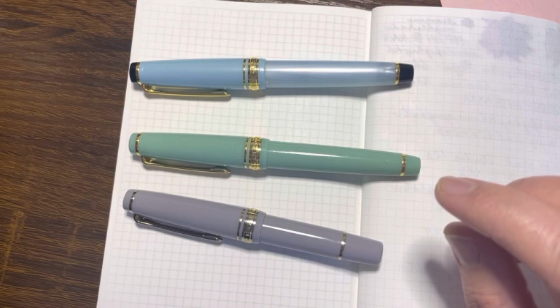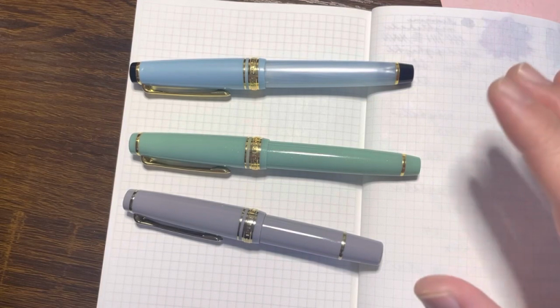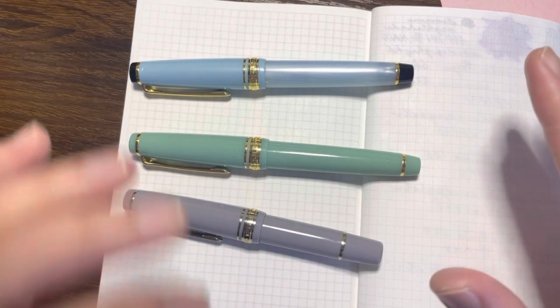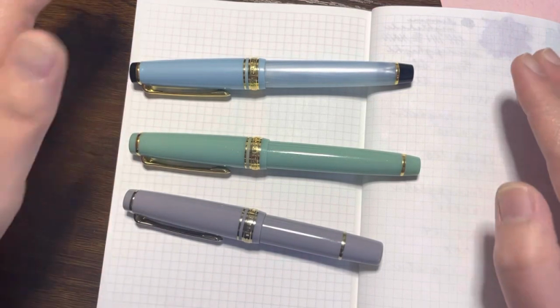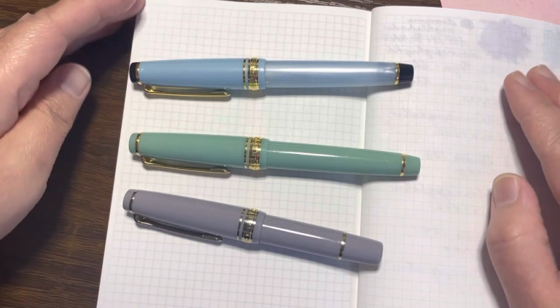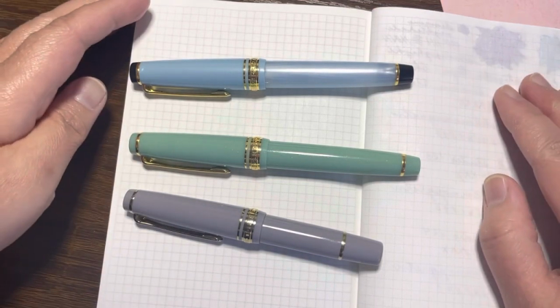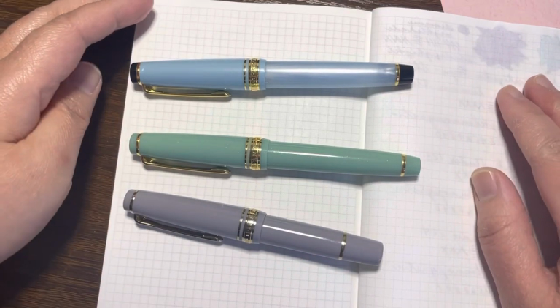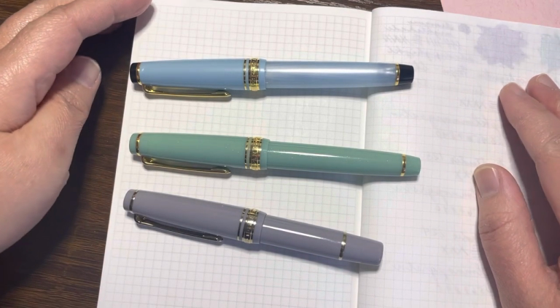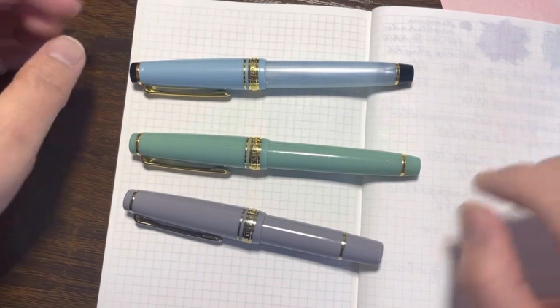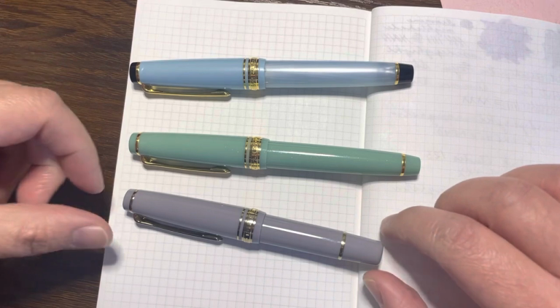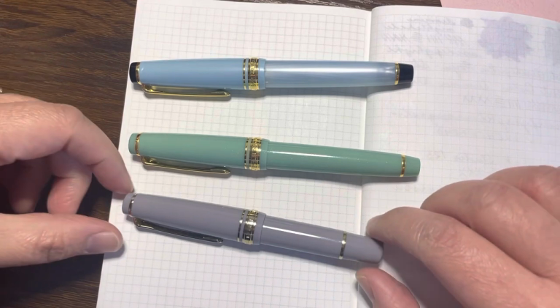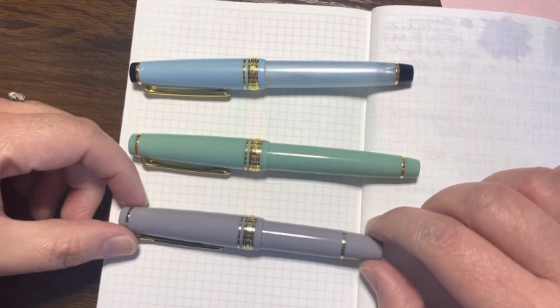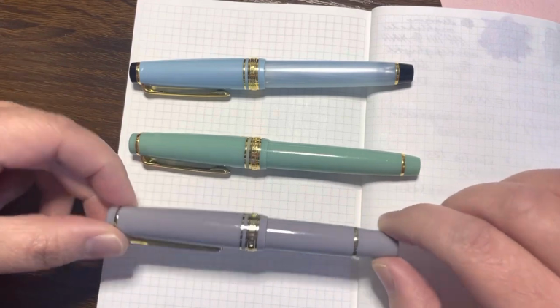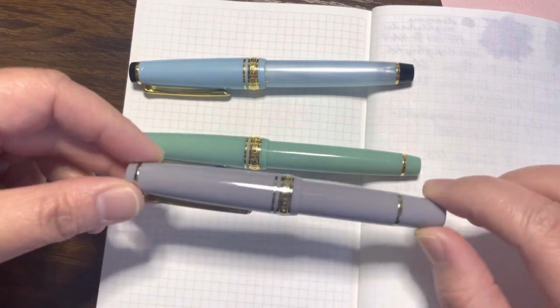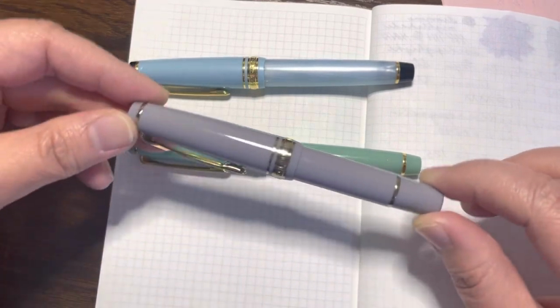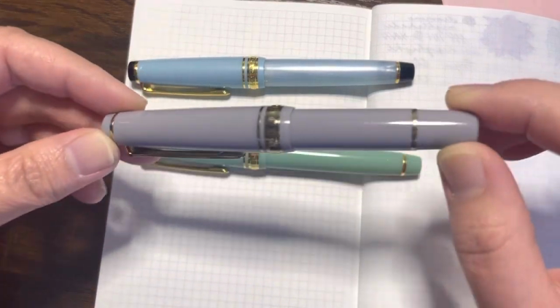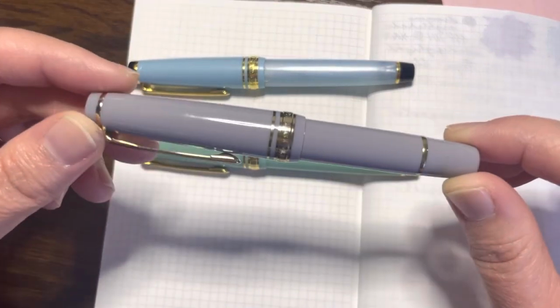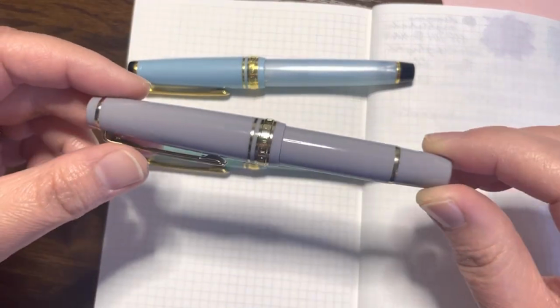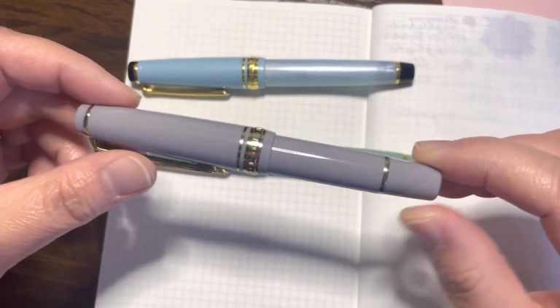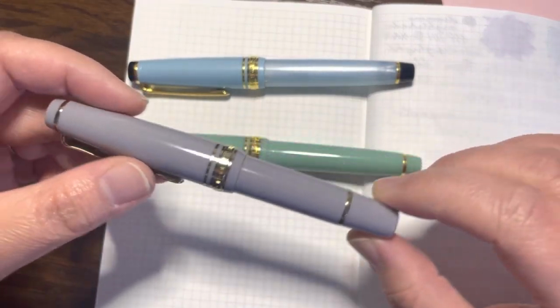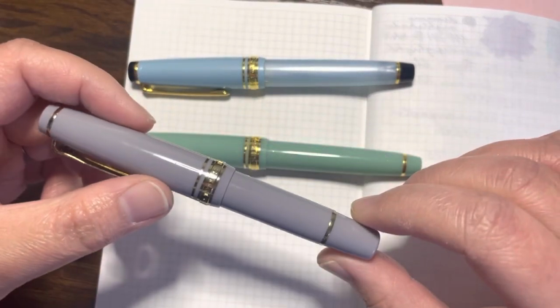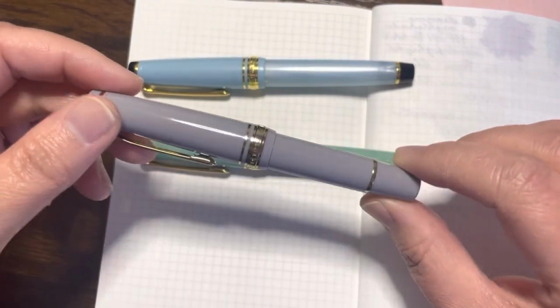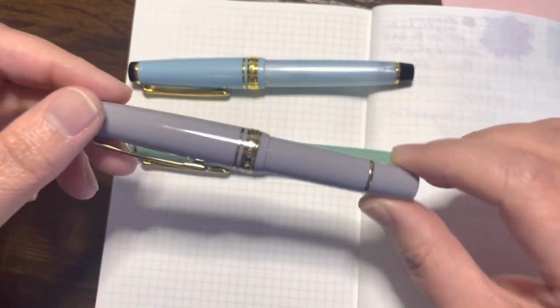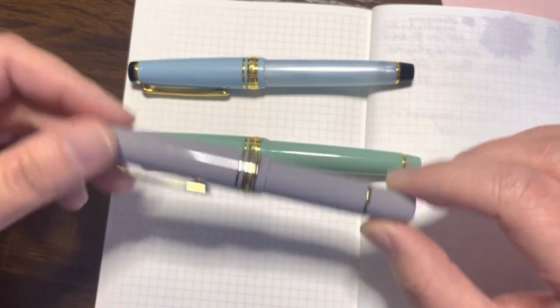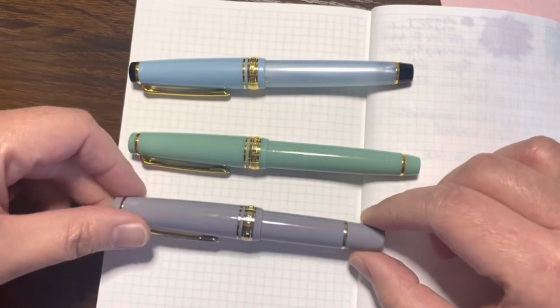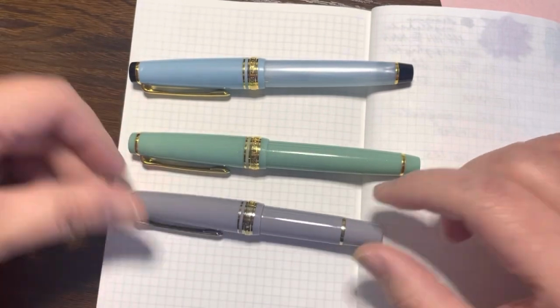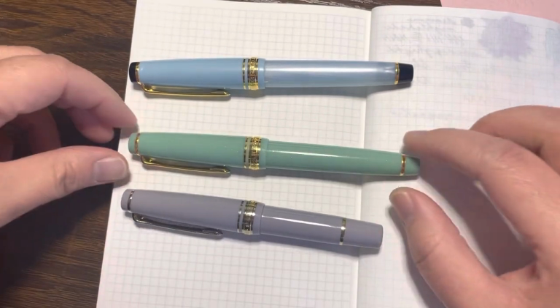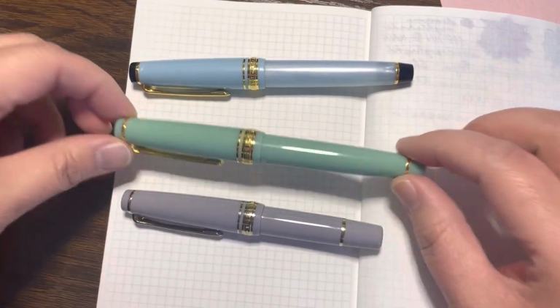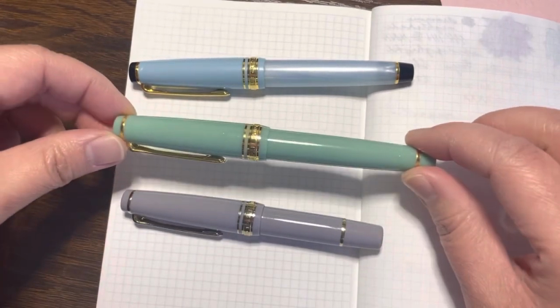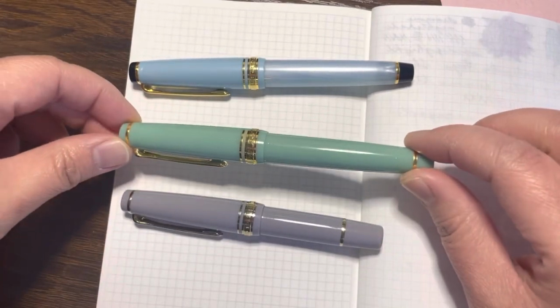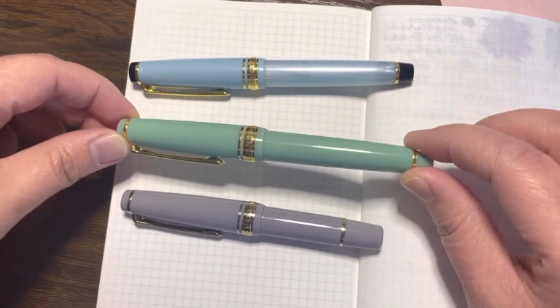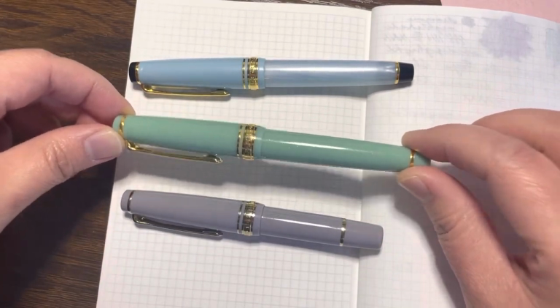Hi everyone, welcome back to Tintana. Today we're going to do another fountain pen review — I'm going to review the Sailor Pro Gear Slim Mini and compare it with my Sailor Pro Gear Slim pen.